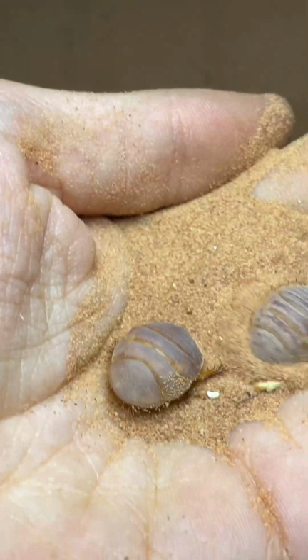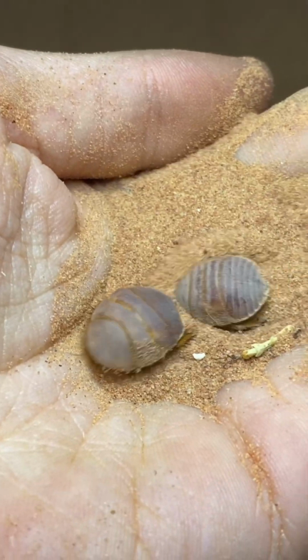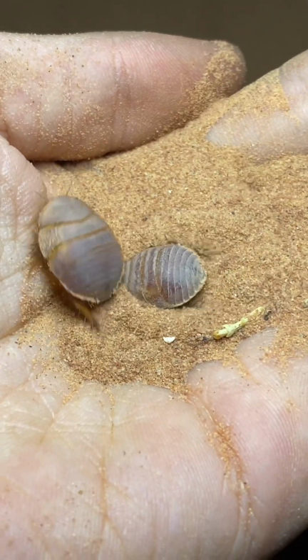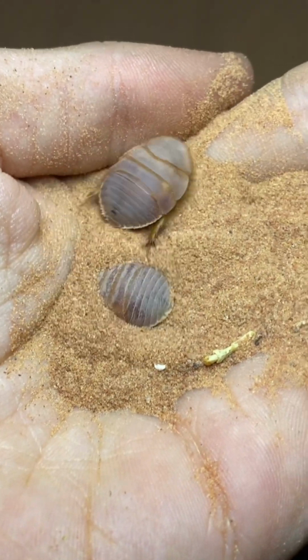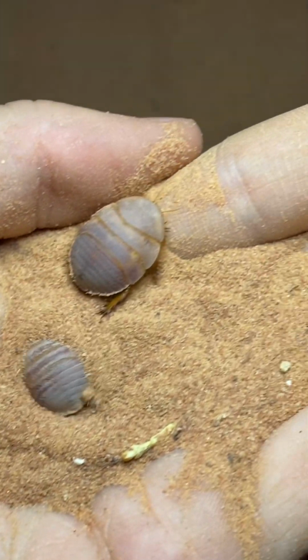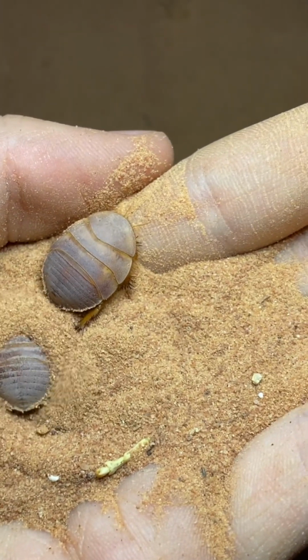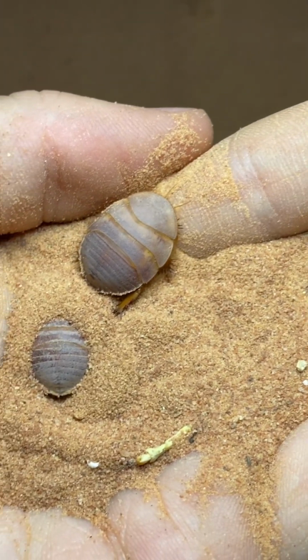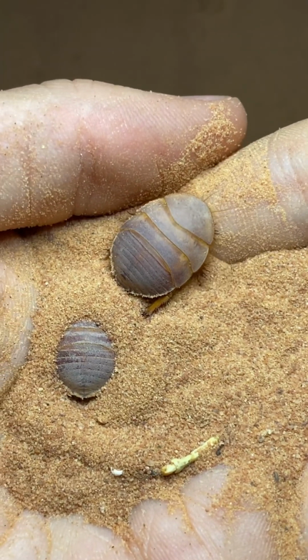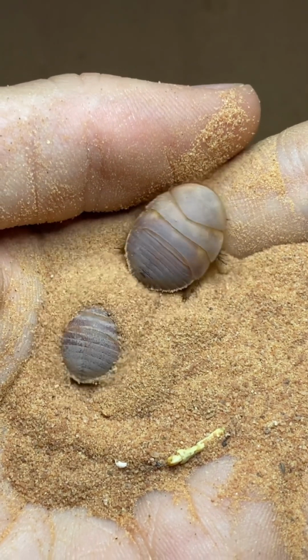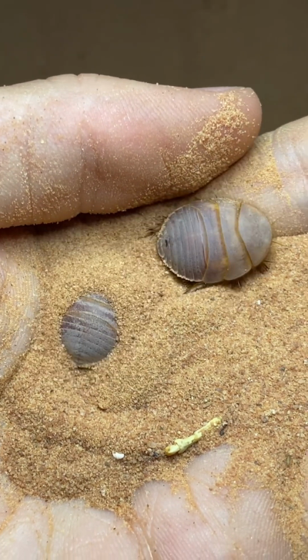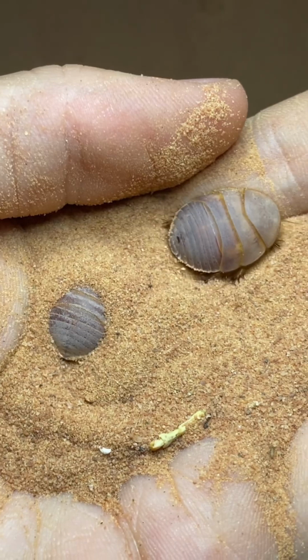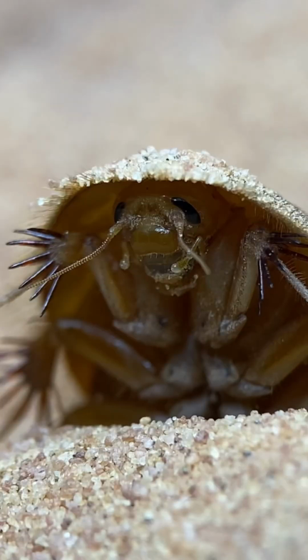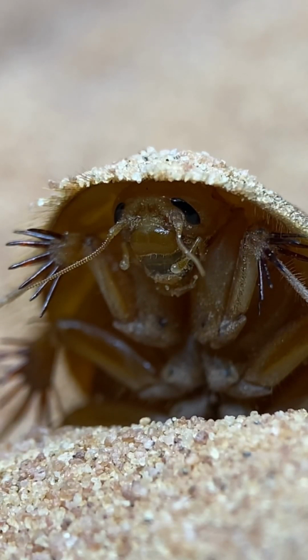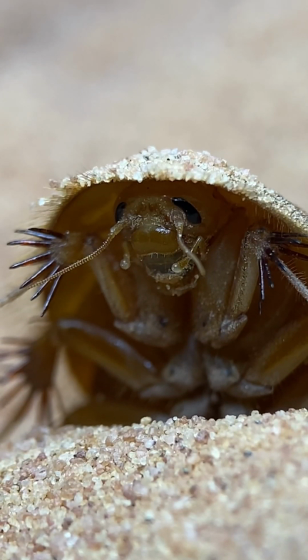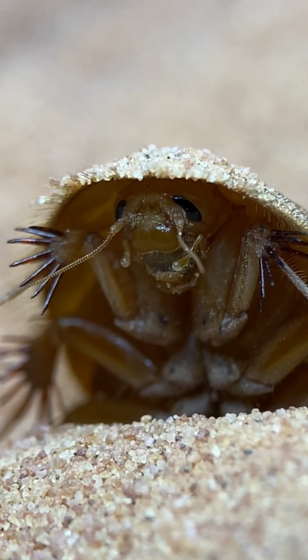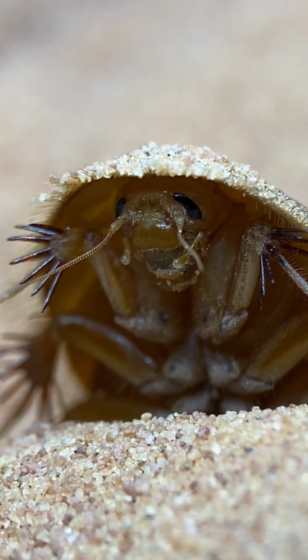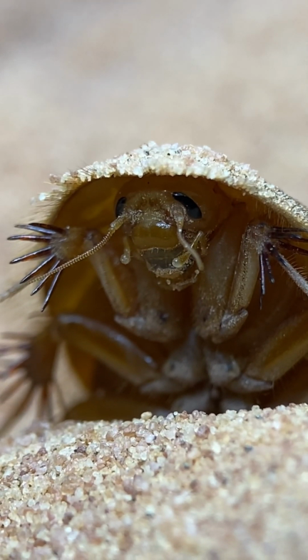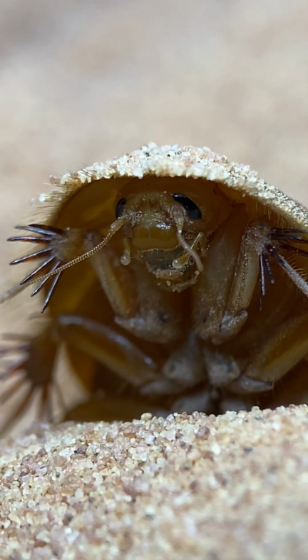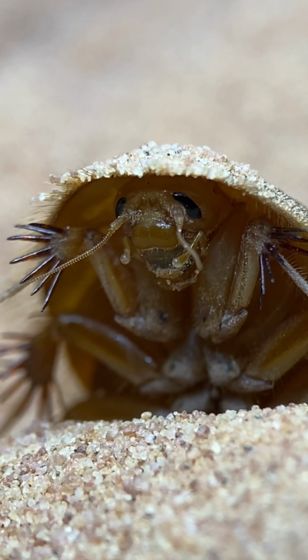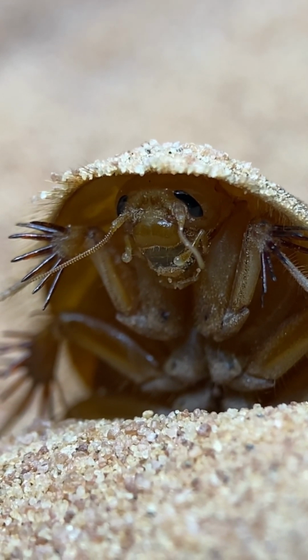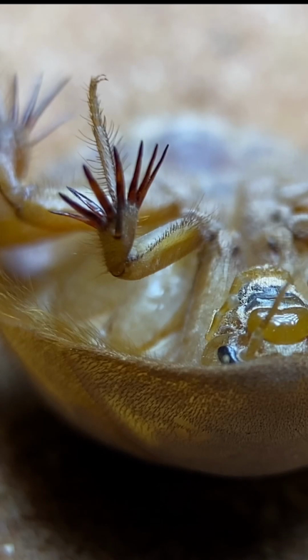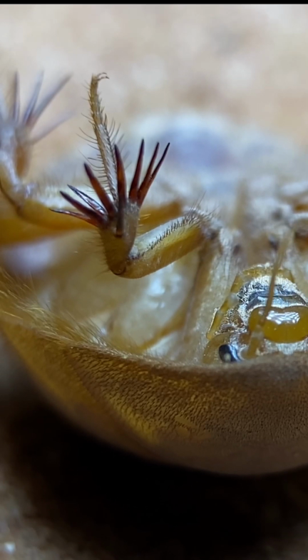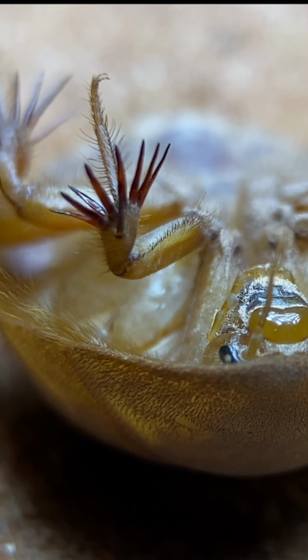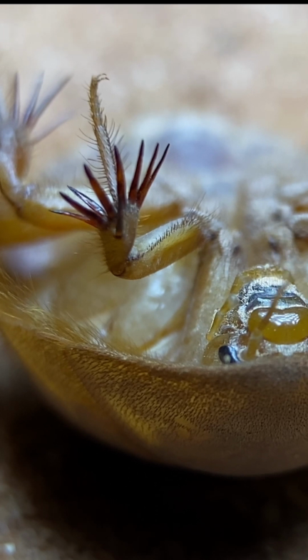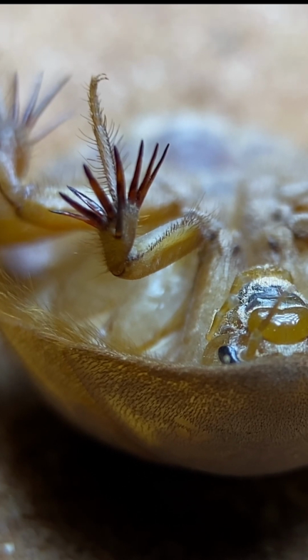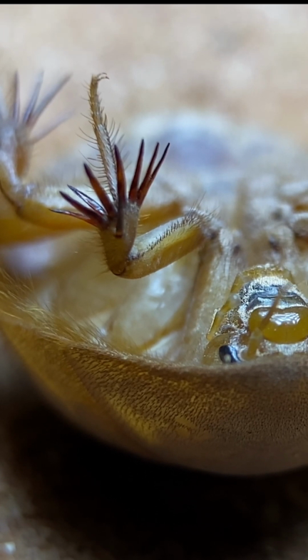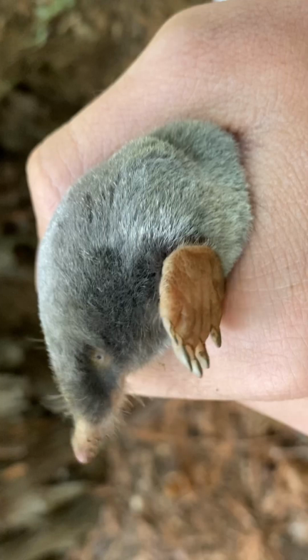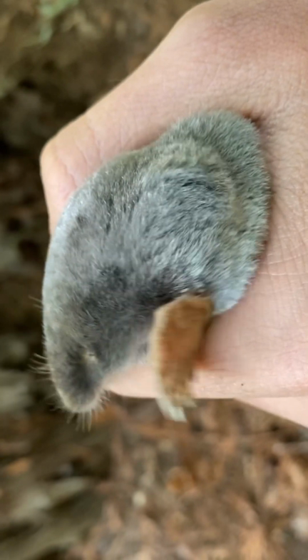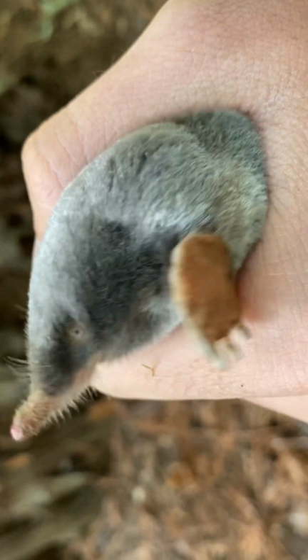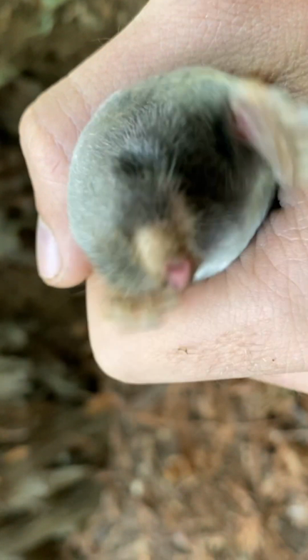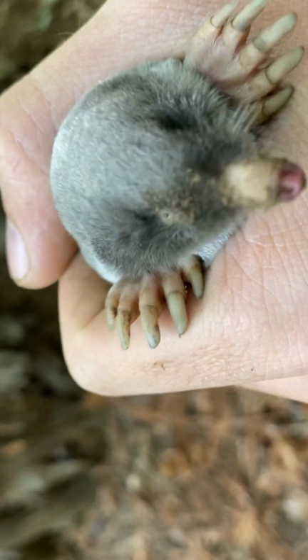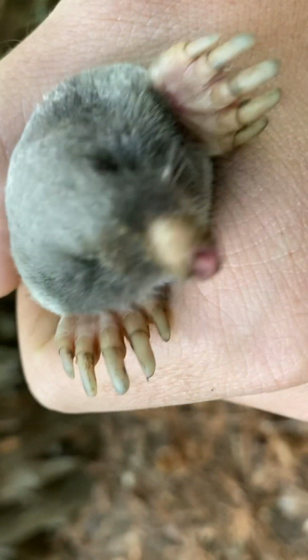They've evolved several traits to remain hidden, while still being able to easily move through the sand. One of their most distinctive features are the large spines located near the feet, which aid the roaches in quickly pushing sand behind them, serving much the same purpose as a mole's wide feet.